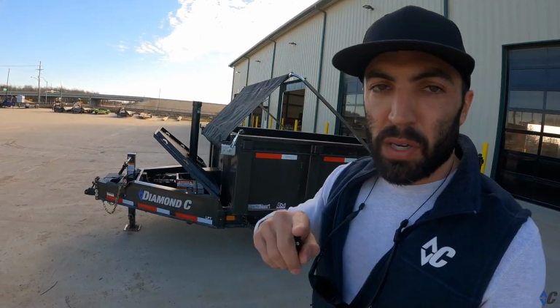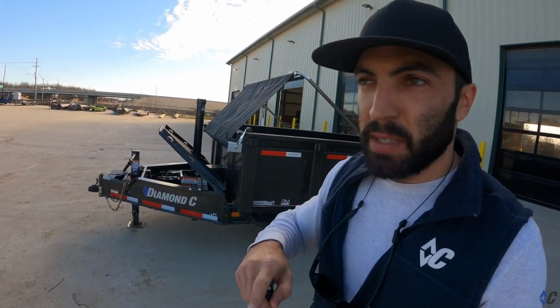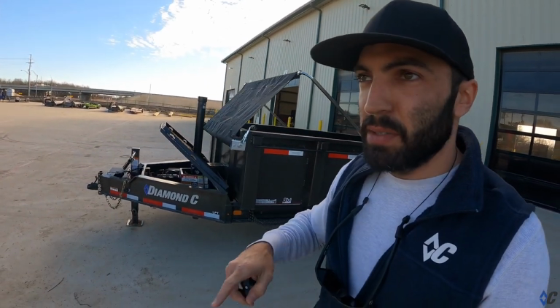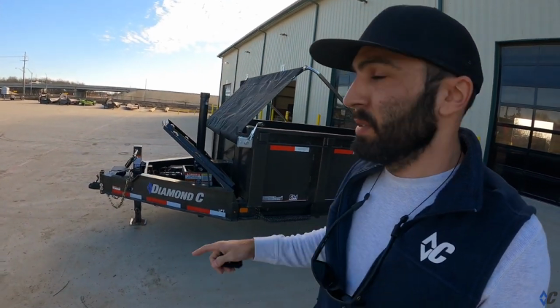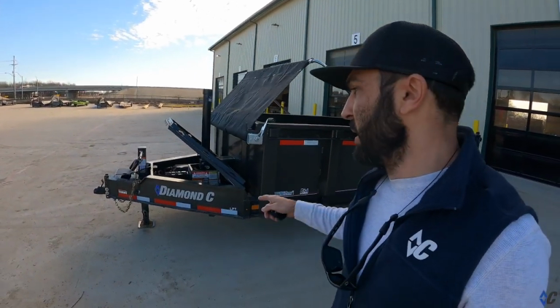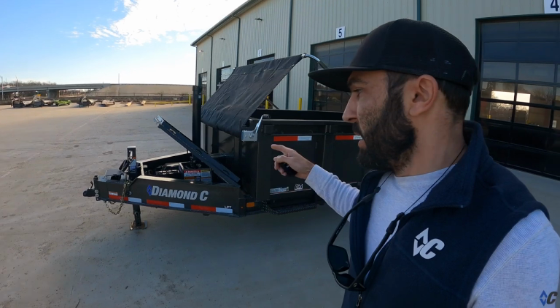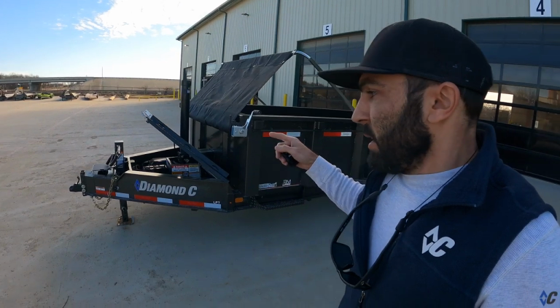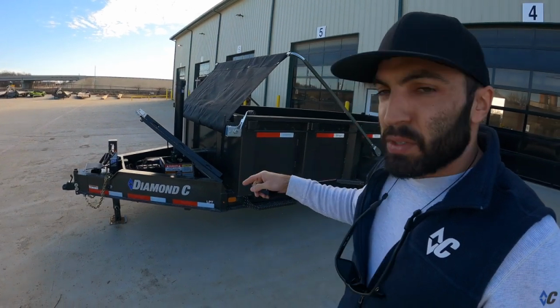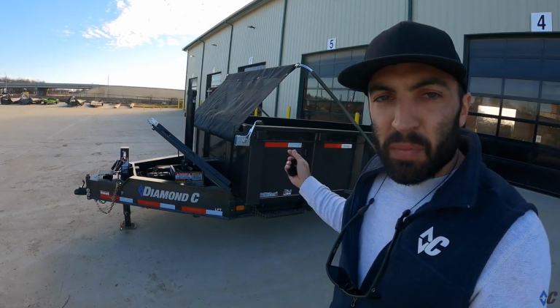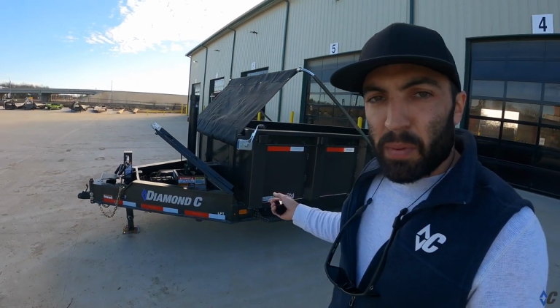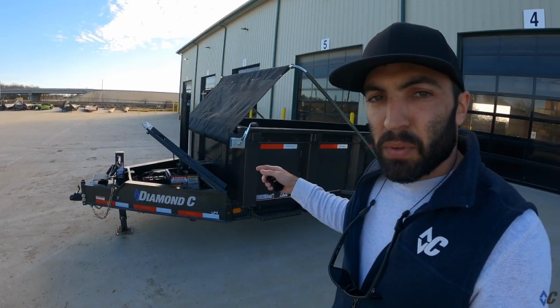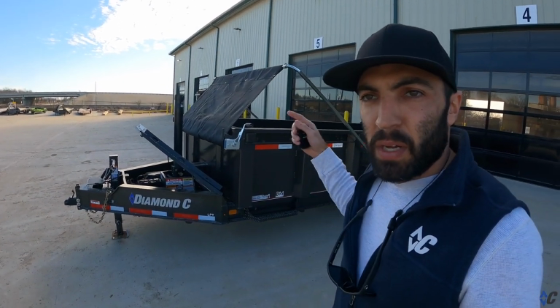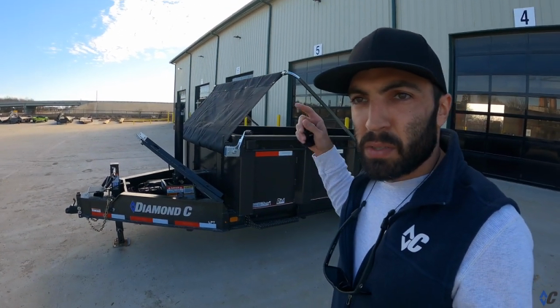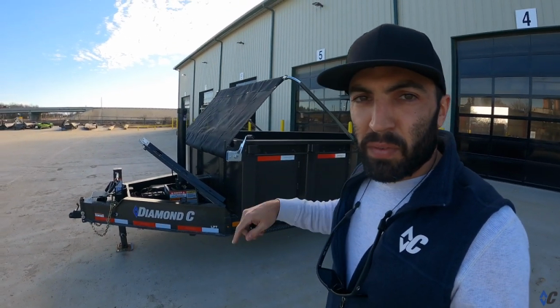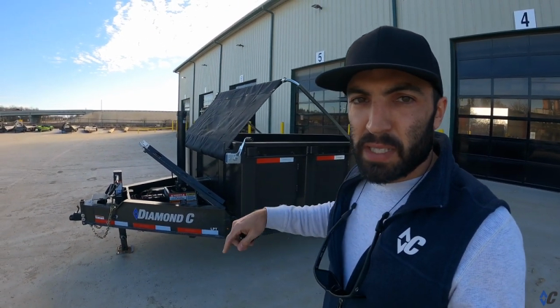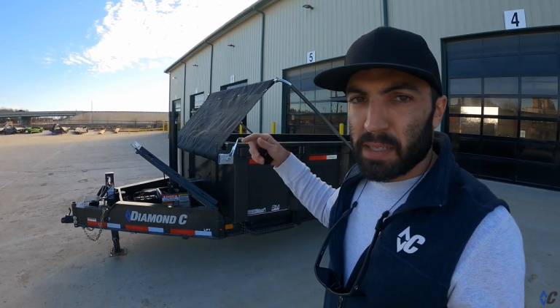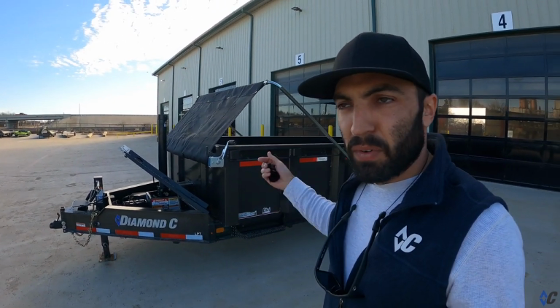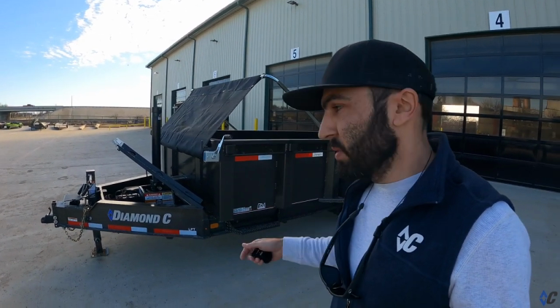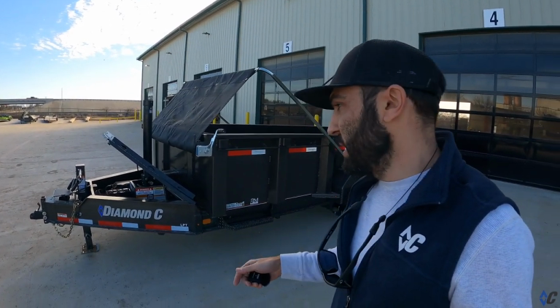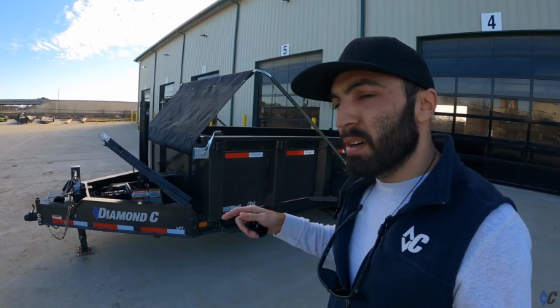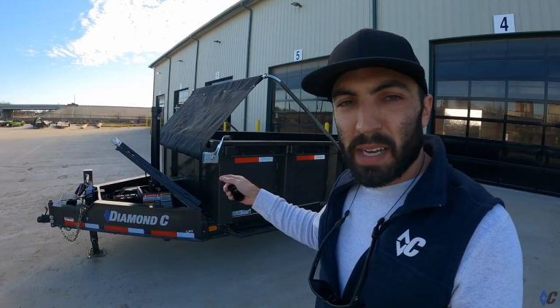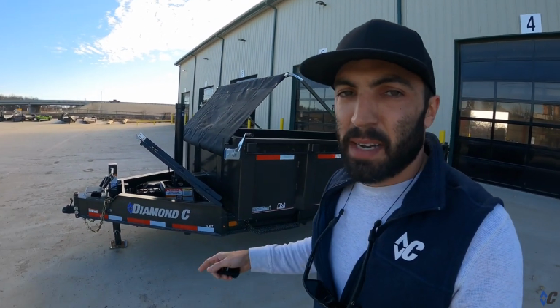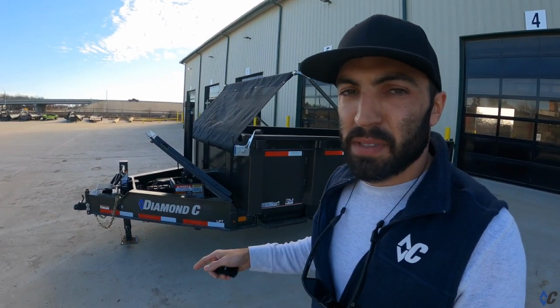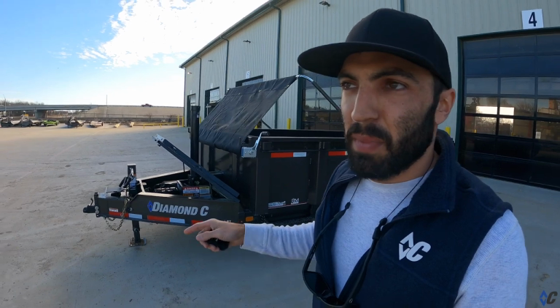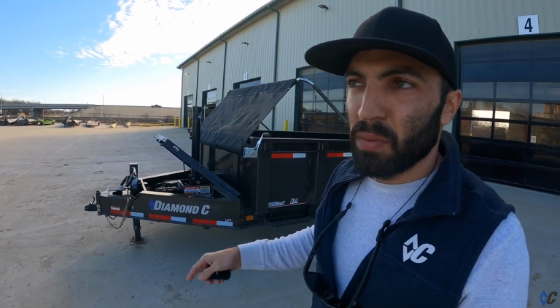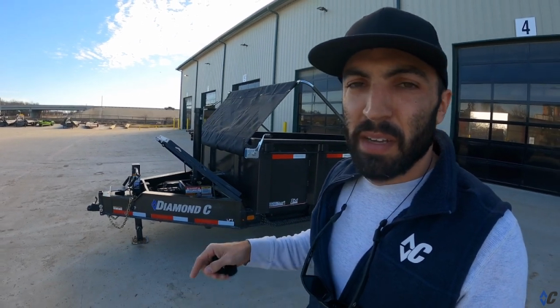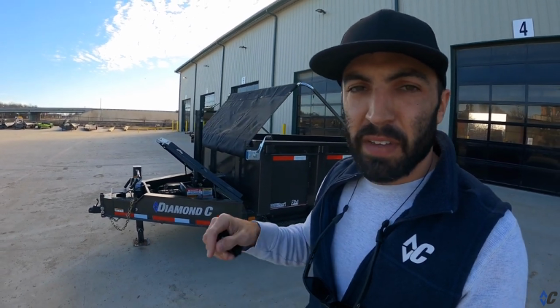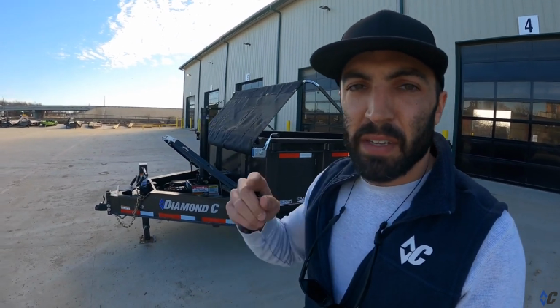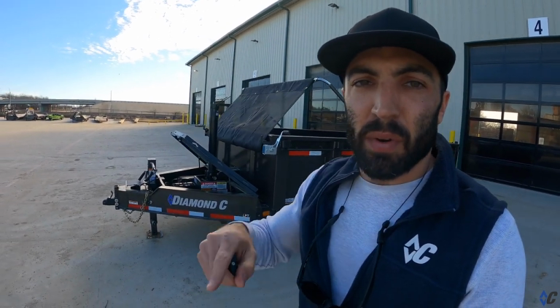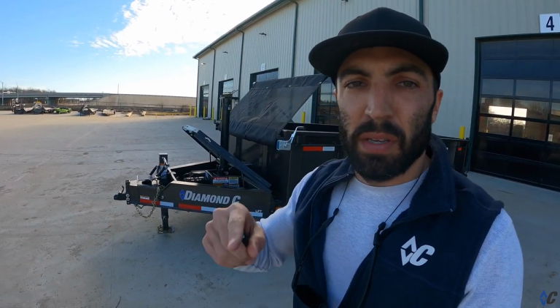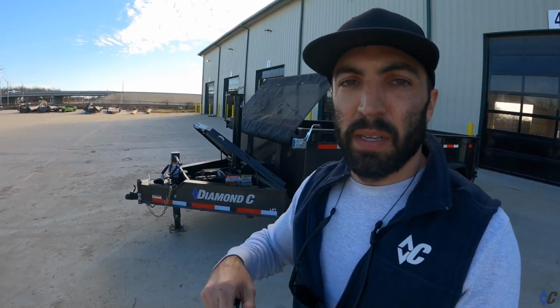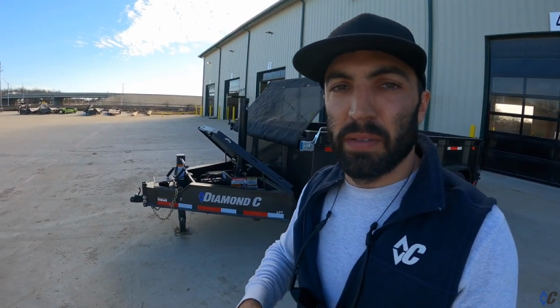Jump on diamondc.com and you can outfit the new LPT to fit the work you need to do. You can do gooseneck or bumper pull, 24-inch sides up to 44-inch sides — all kinds of options to make one fit the work you need to do.